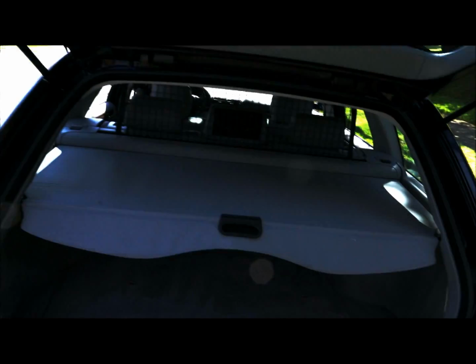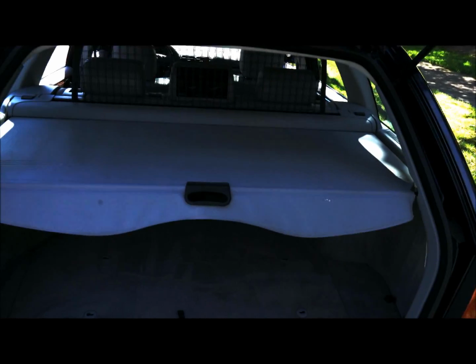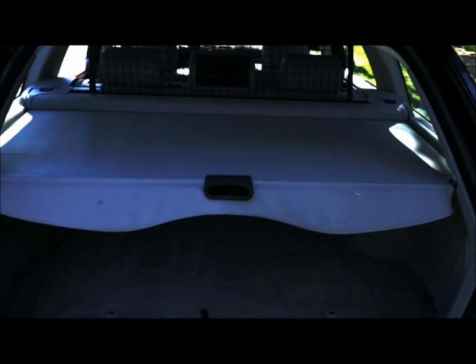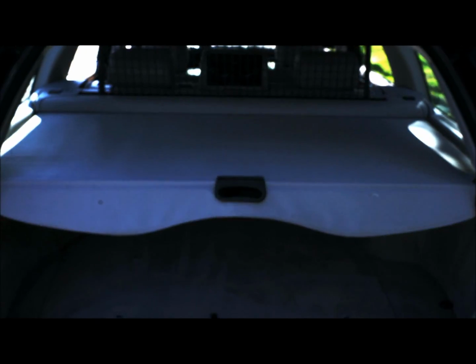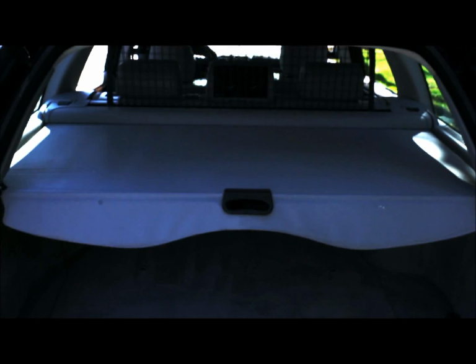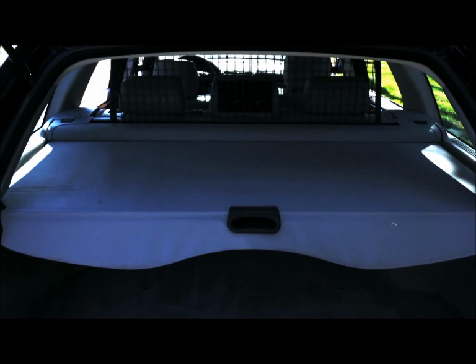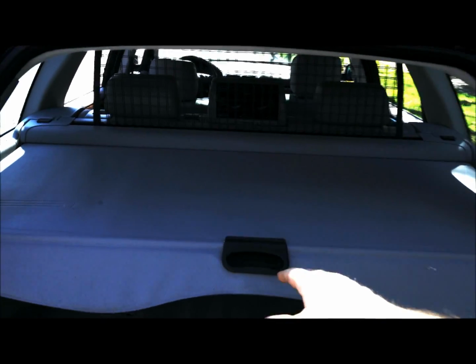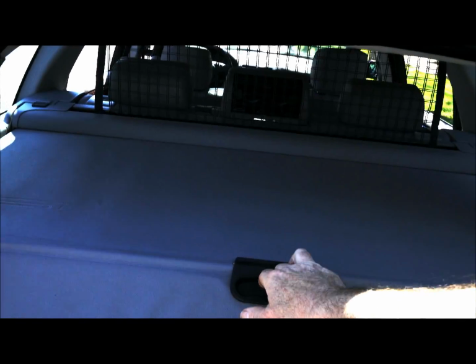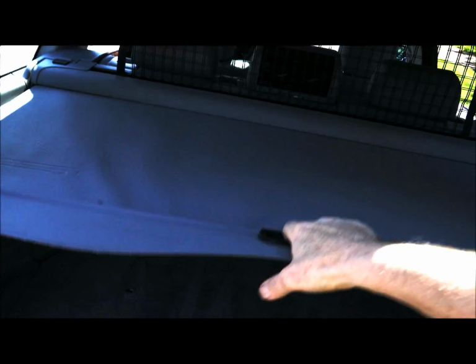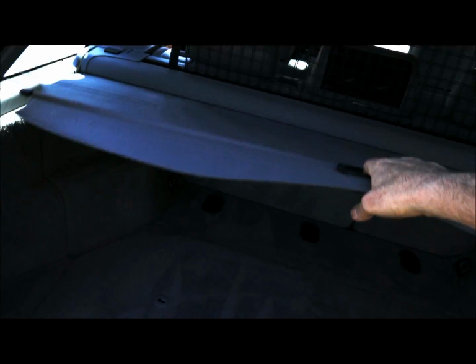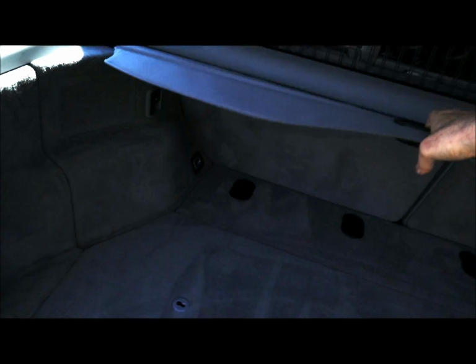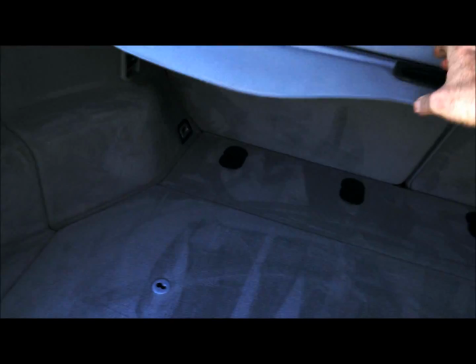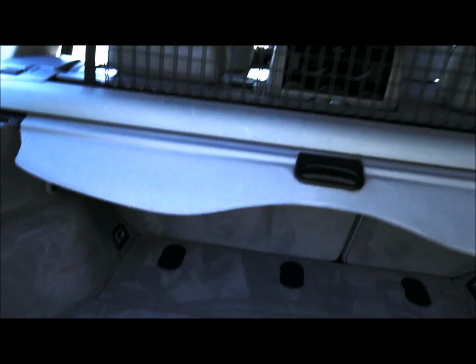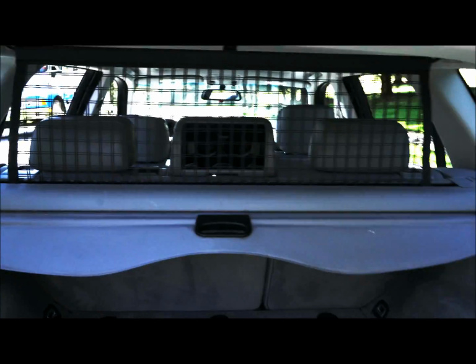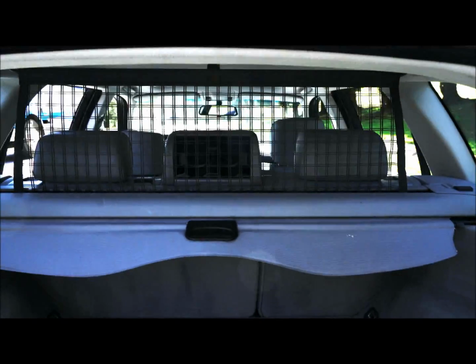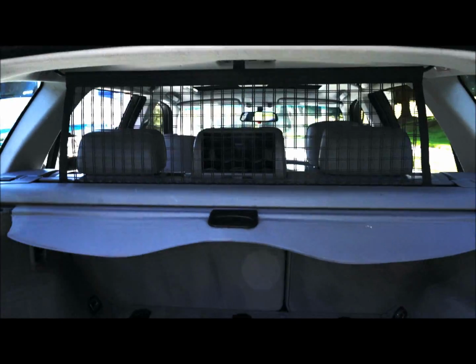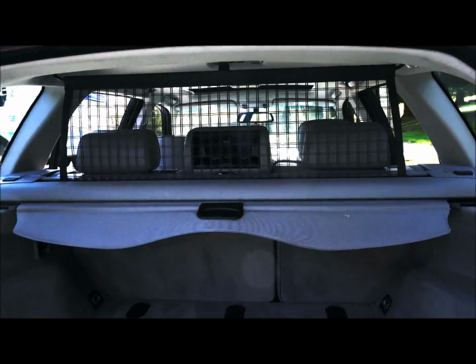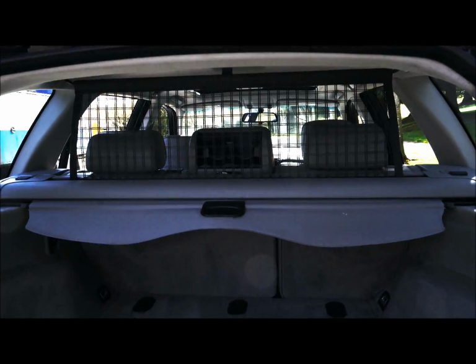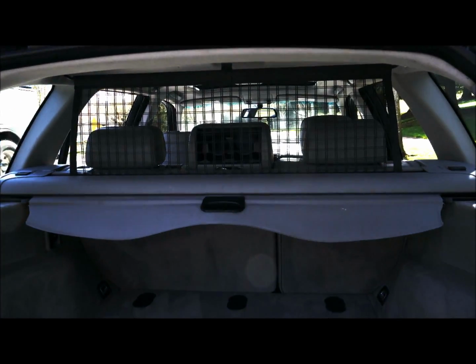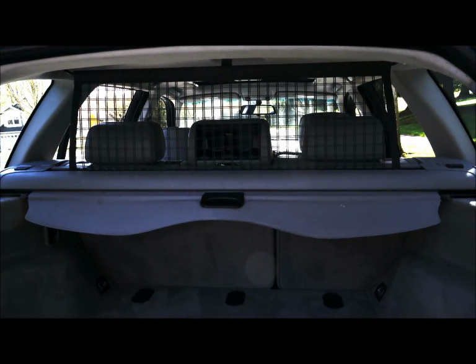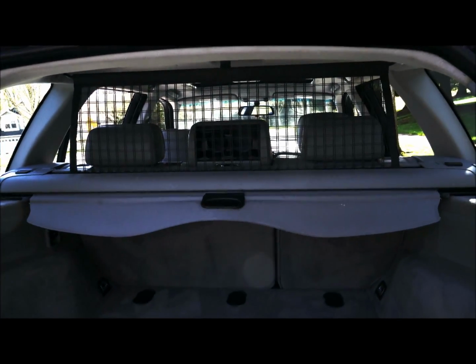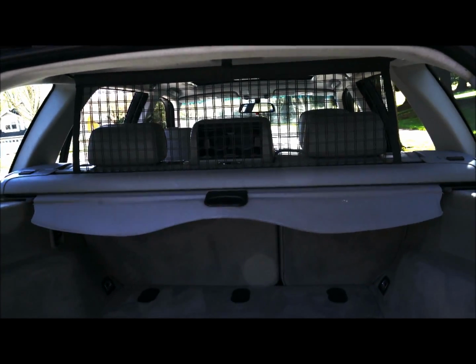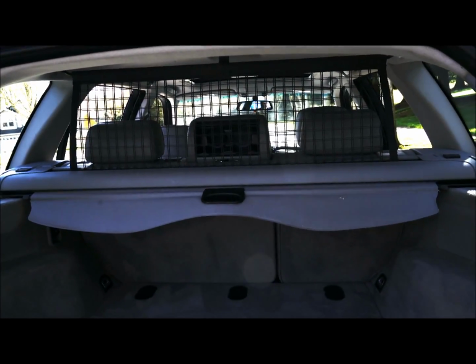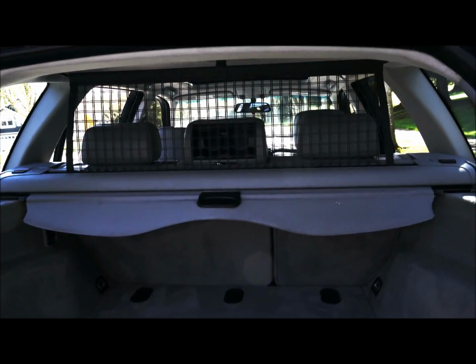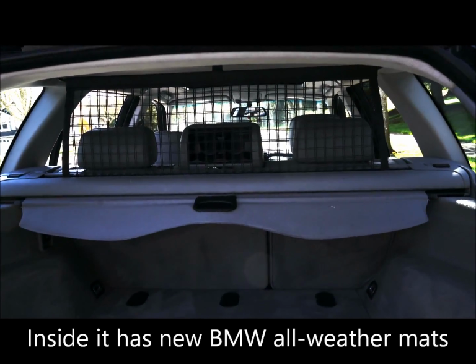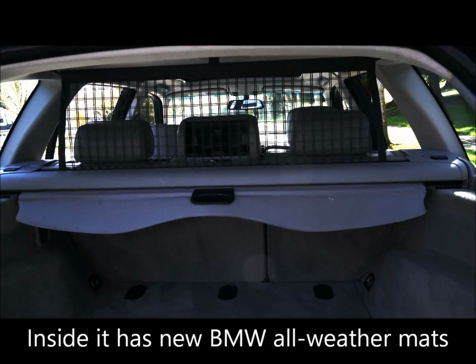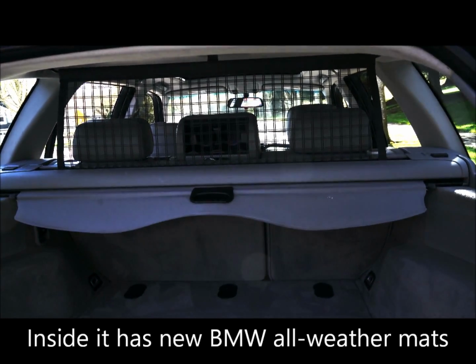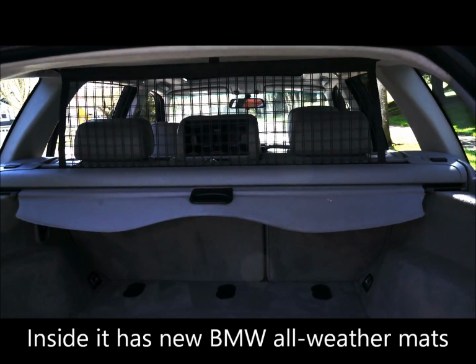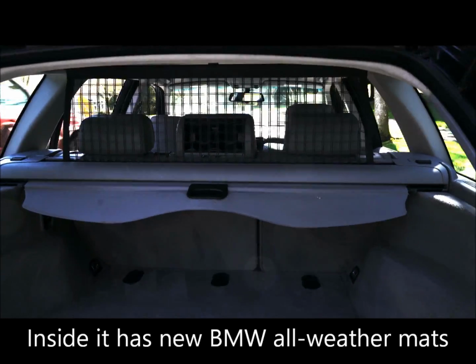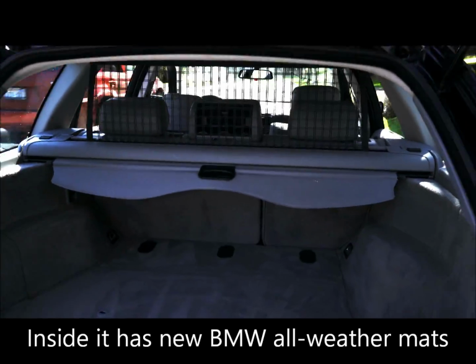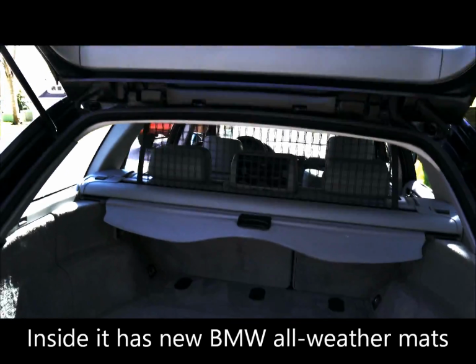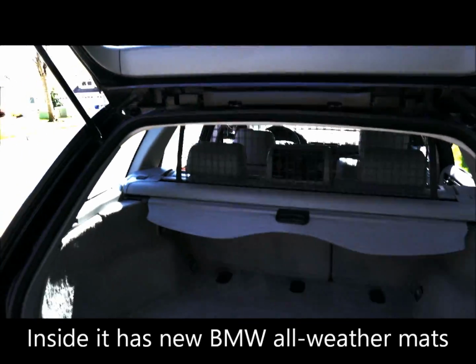It has a cargo cover in there, and it also has the guard that keeps packages and stuff from flying up. Or you can use it to put your dog back there — it's really a nice feature.